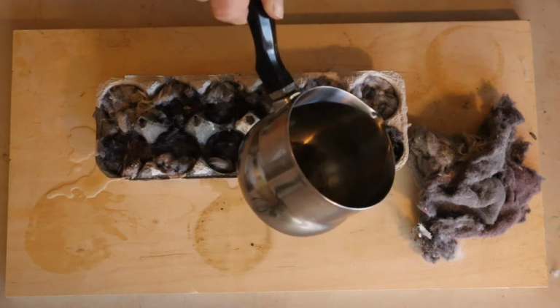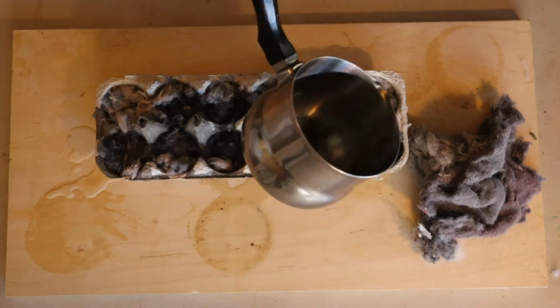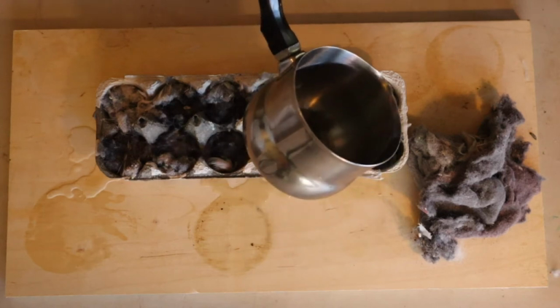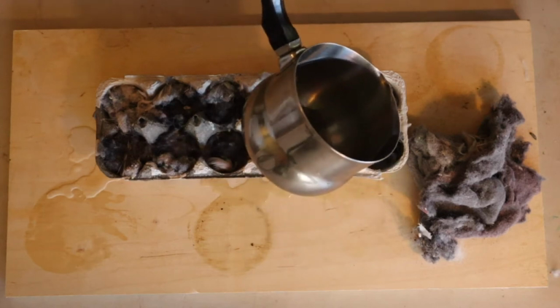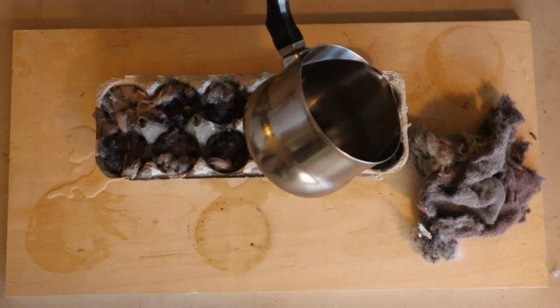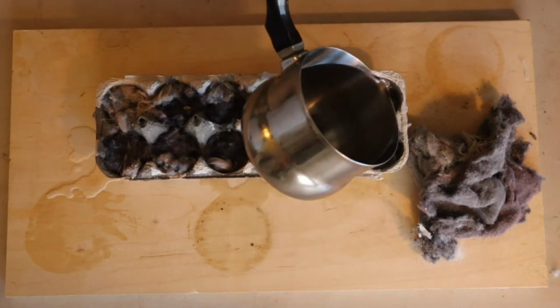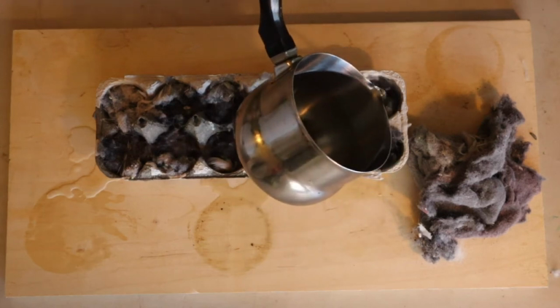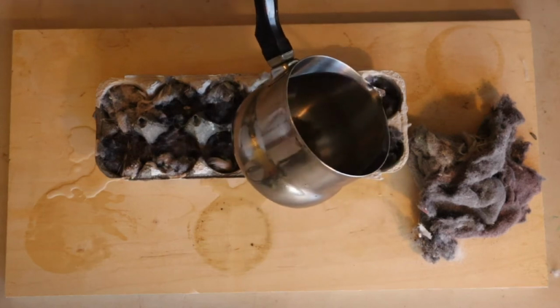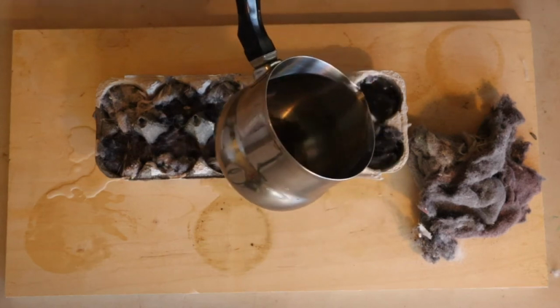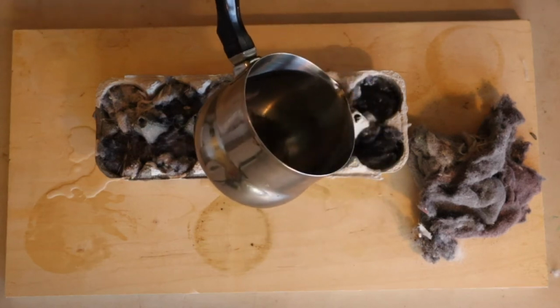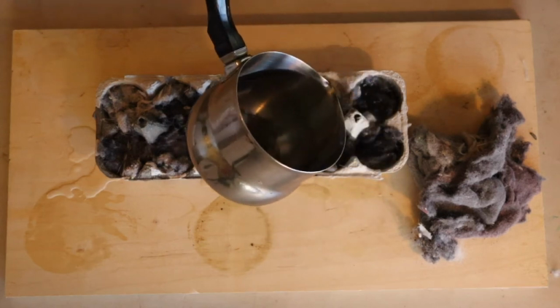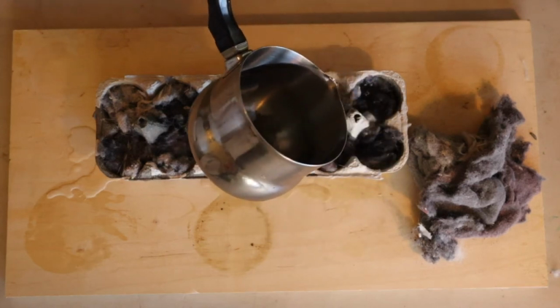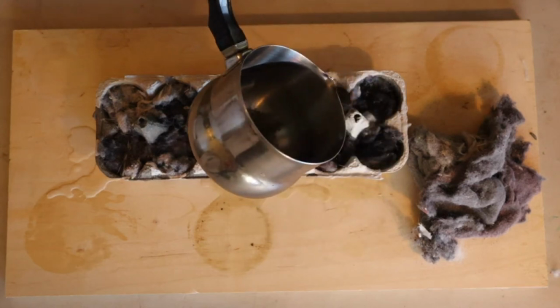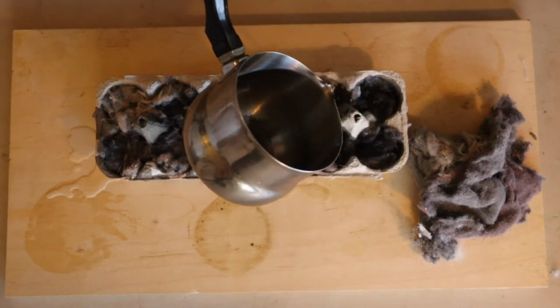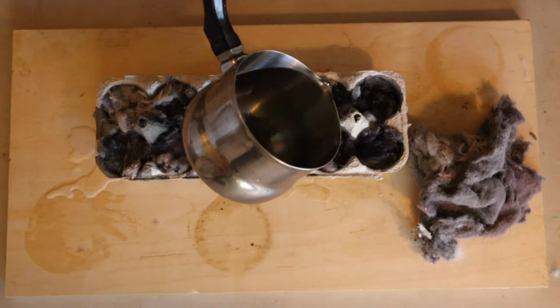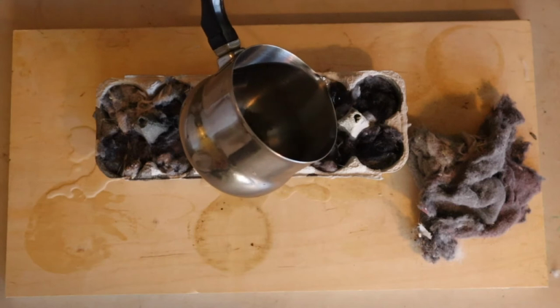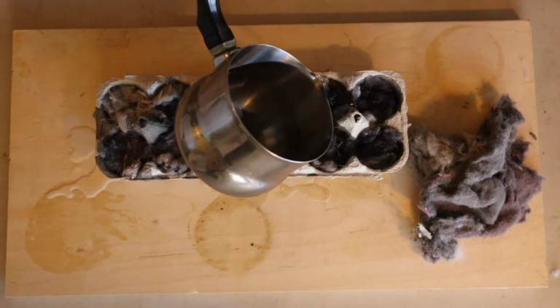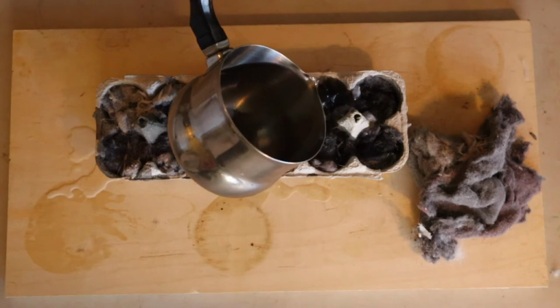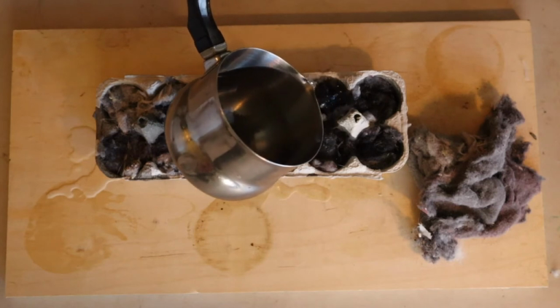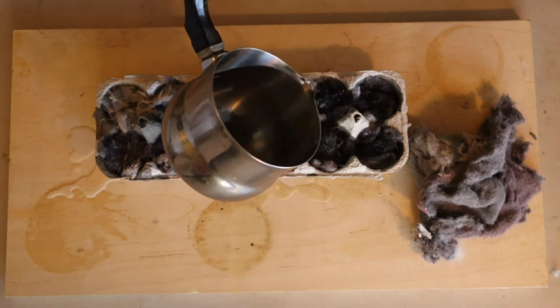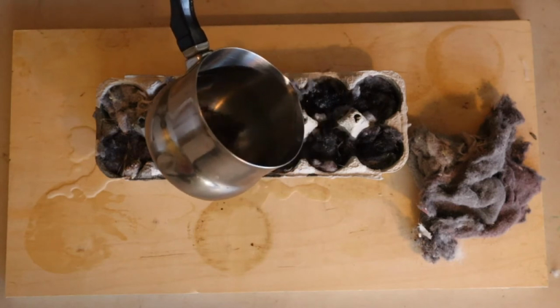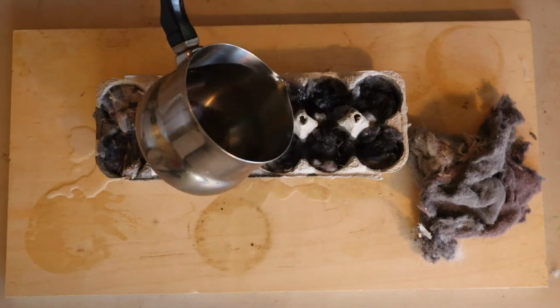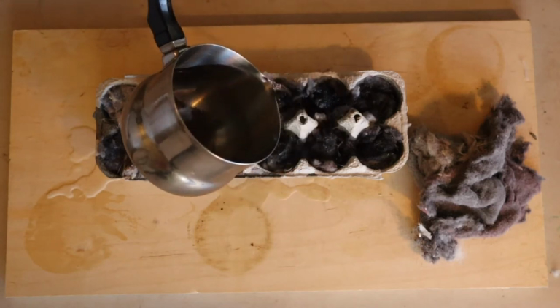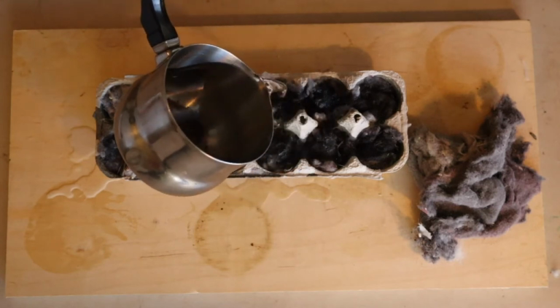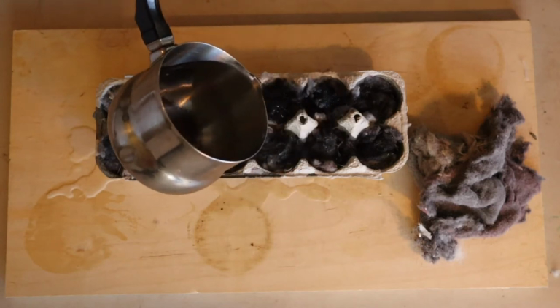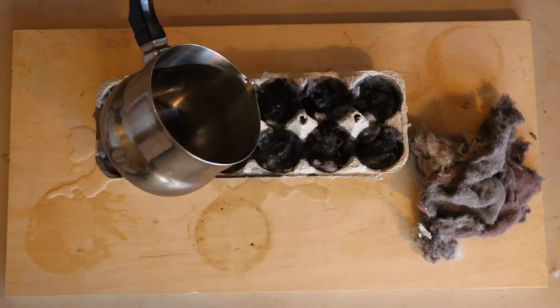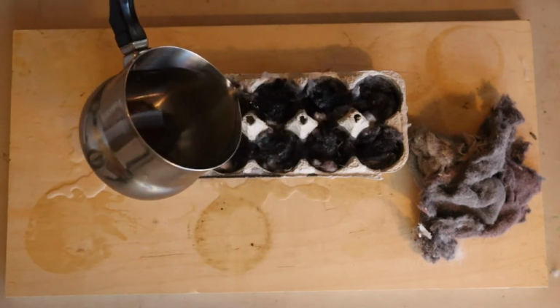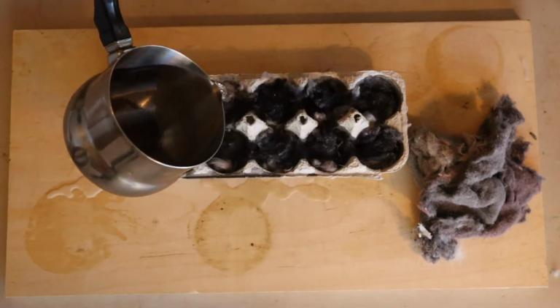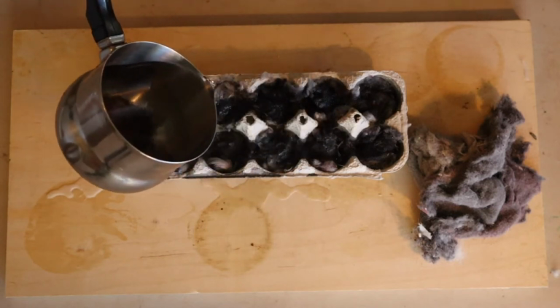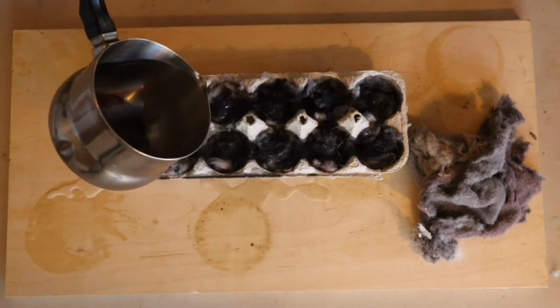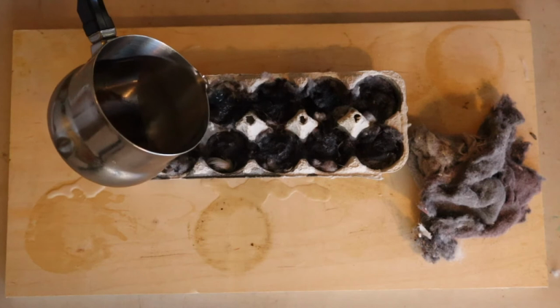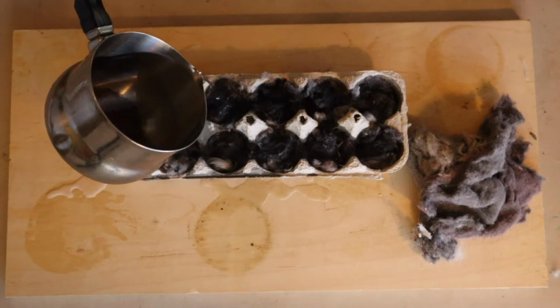You want to make sure — I have a board here — you don't want it to soak through onto your table.